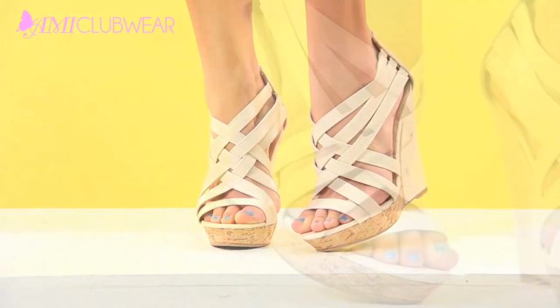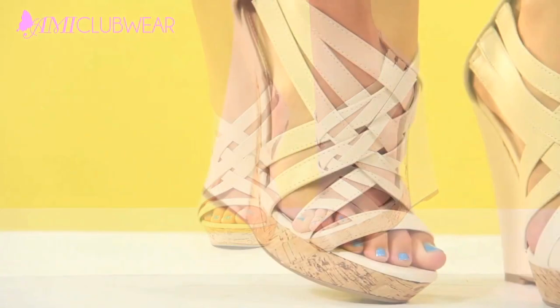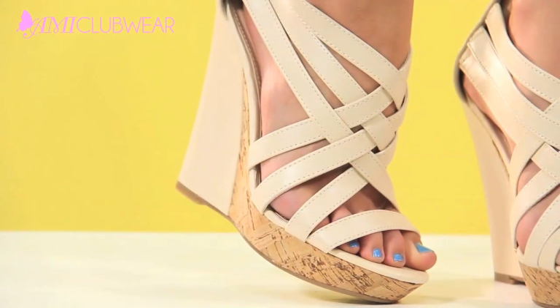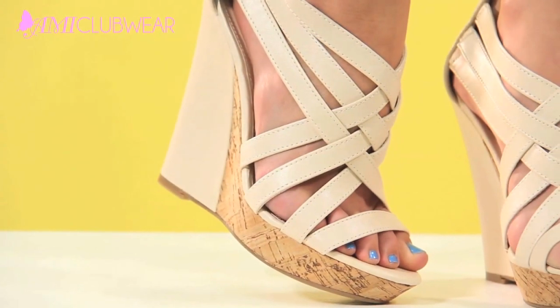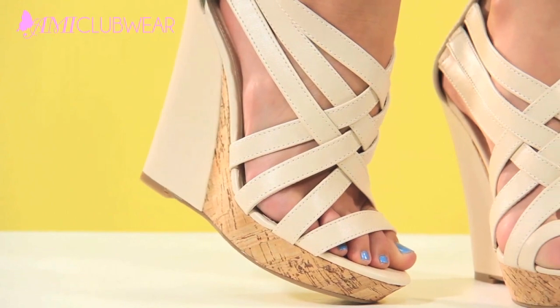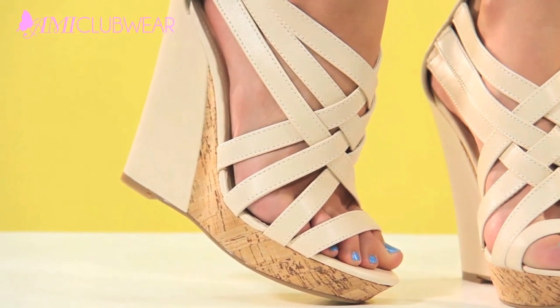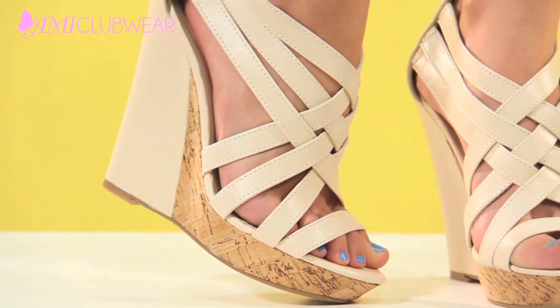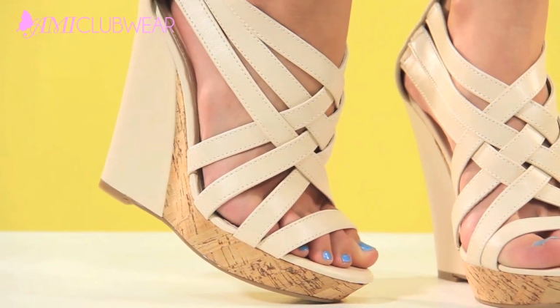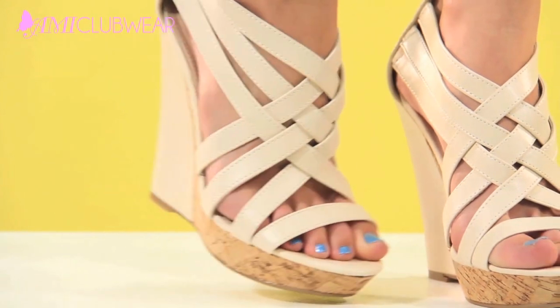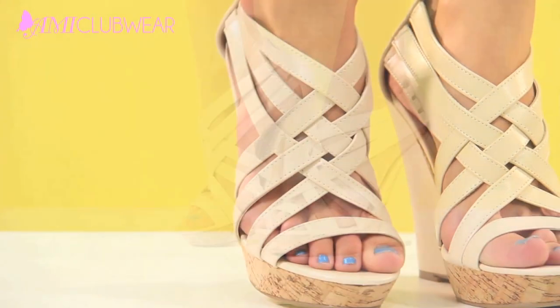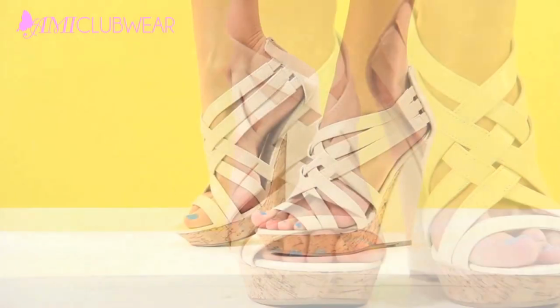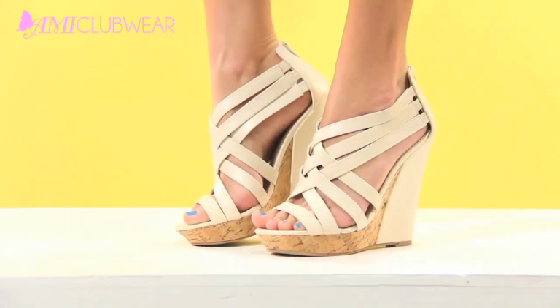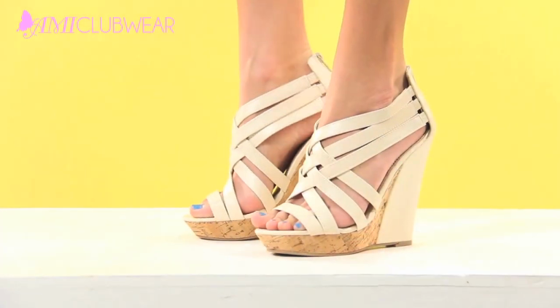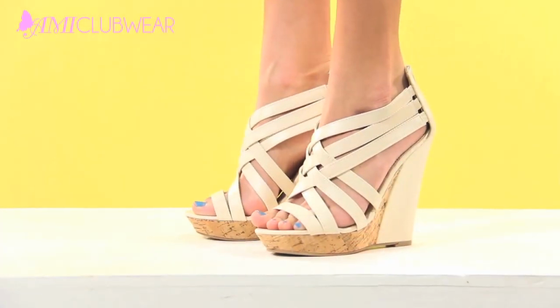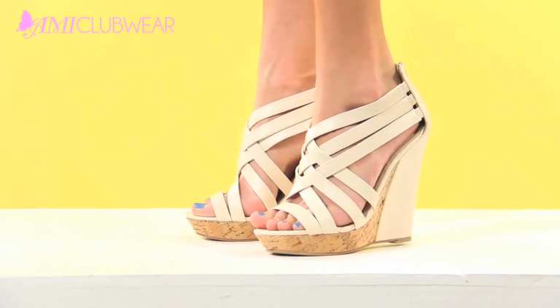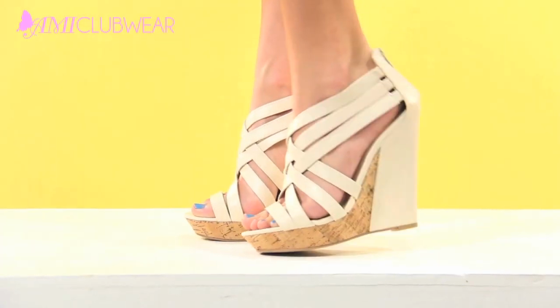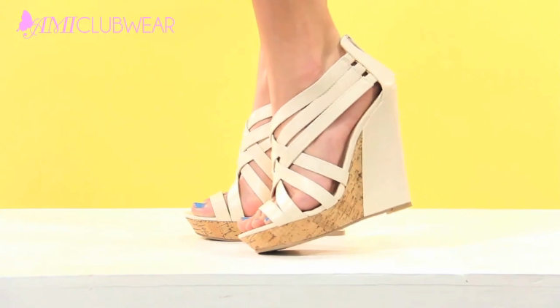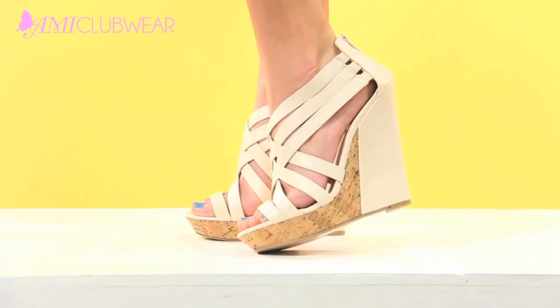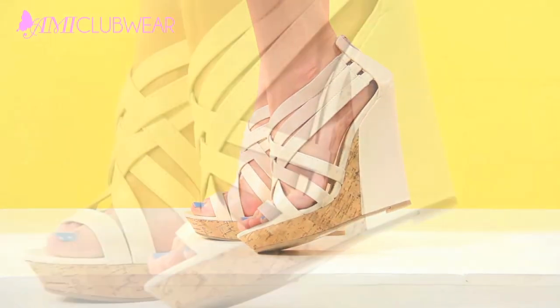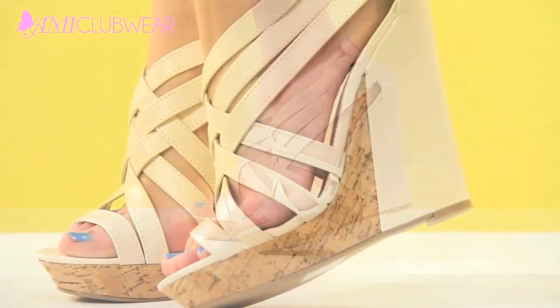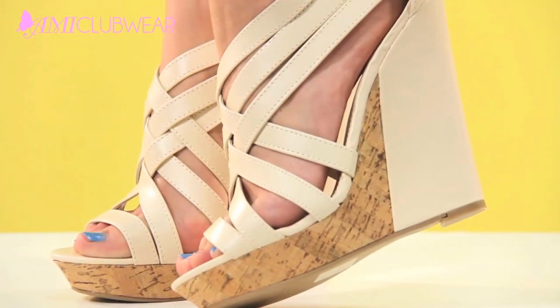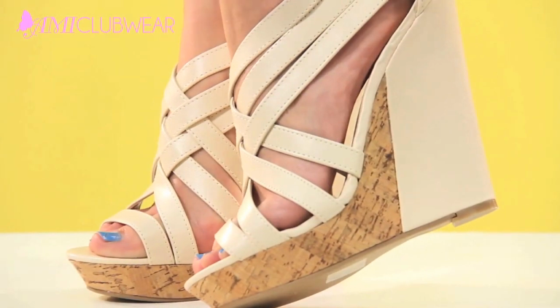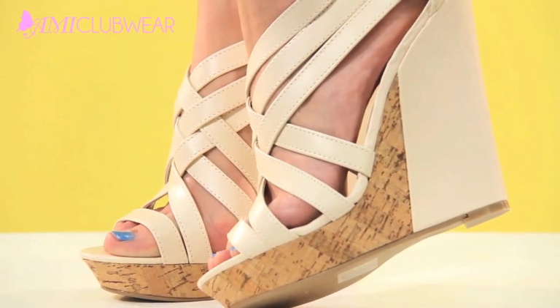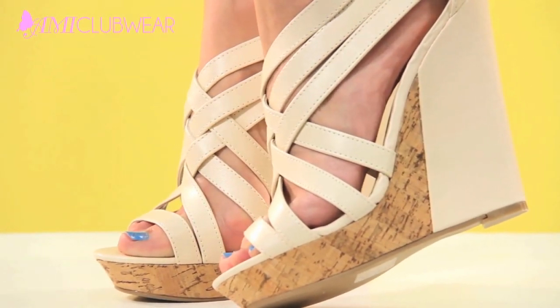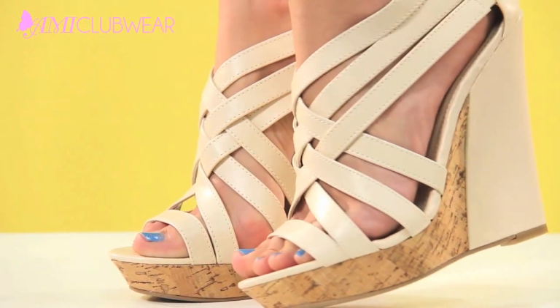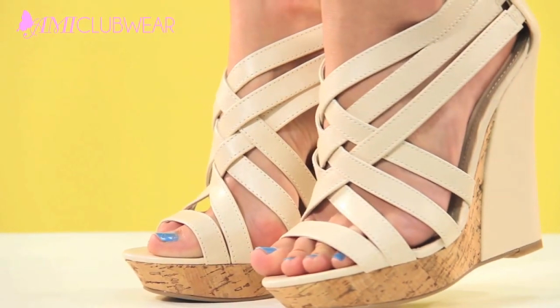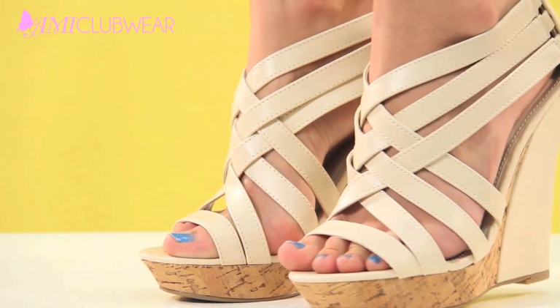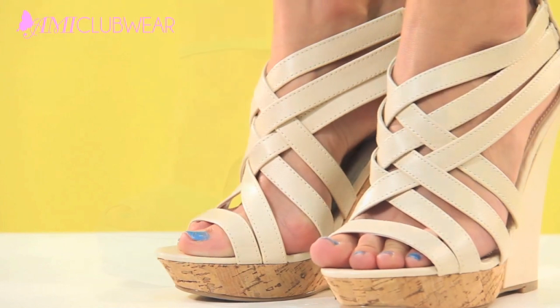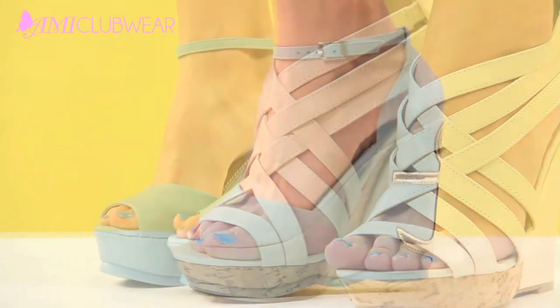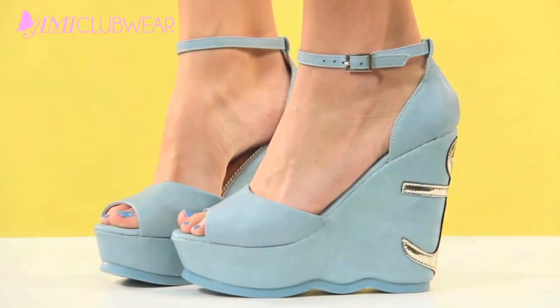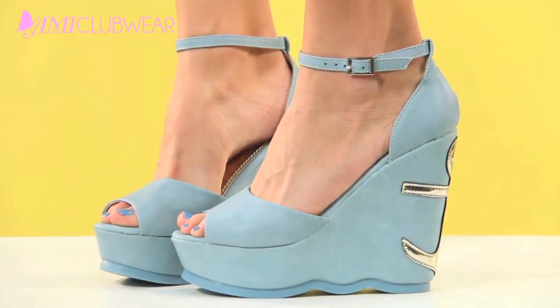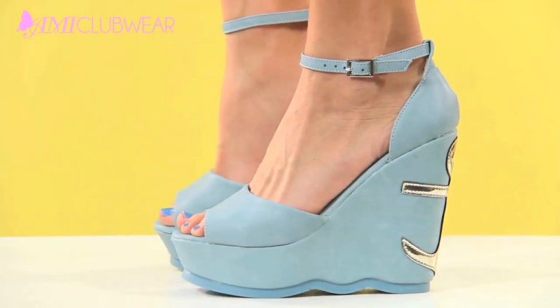your legs to look longer and leaner. The braided detail is a welcome addition to this wedge and can be paired with anything from a pair of jean shorts to a flowy sundress.